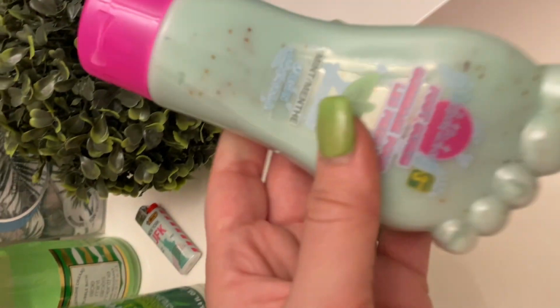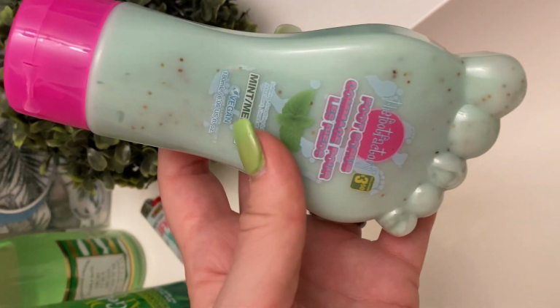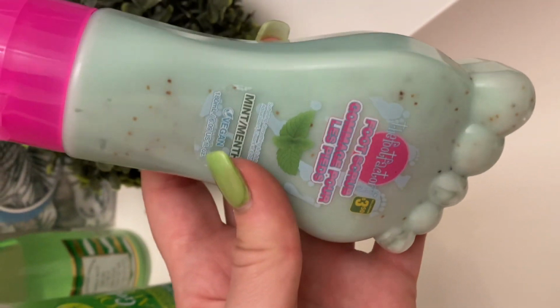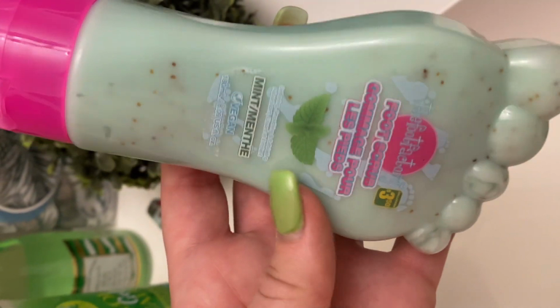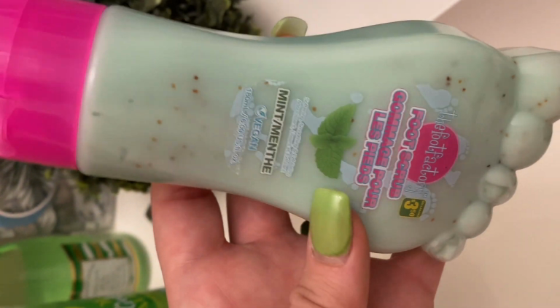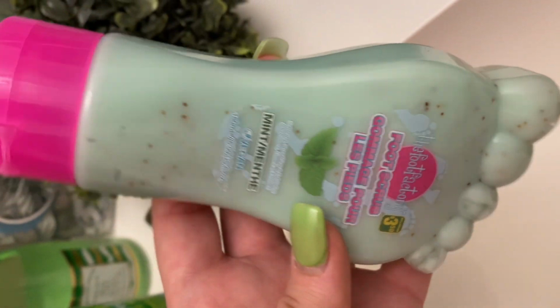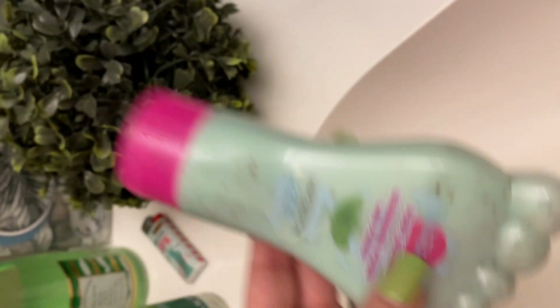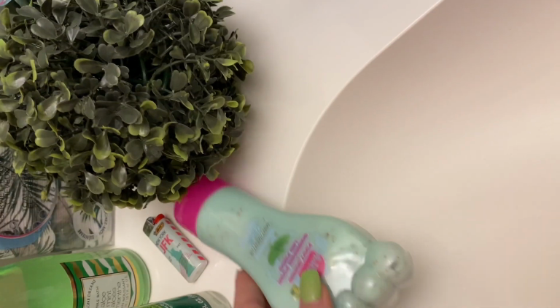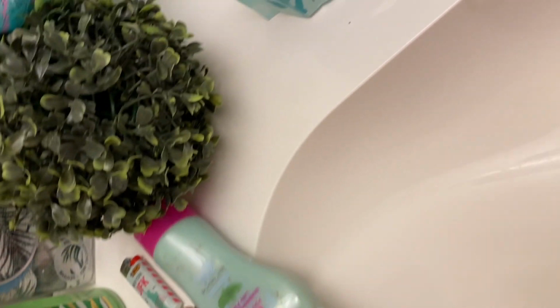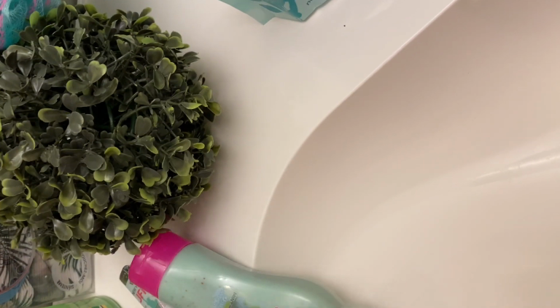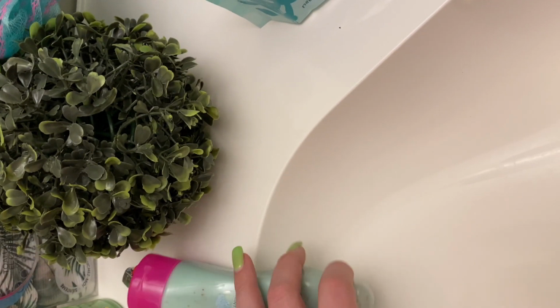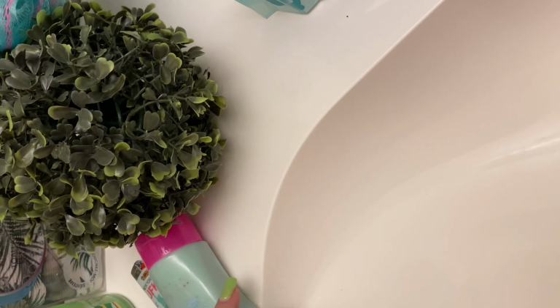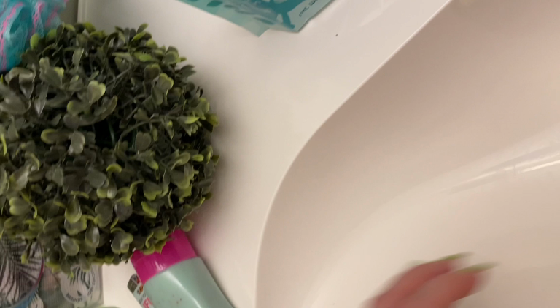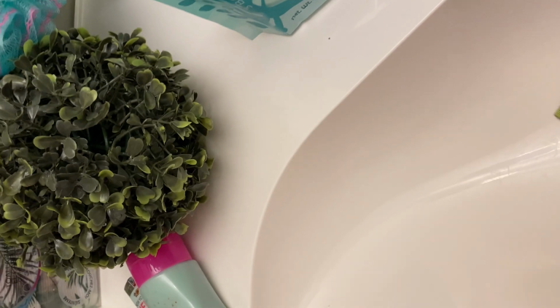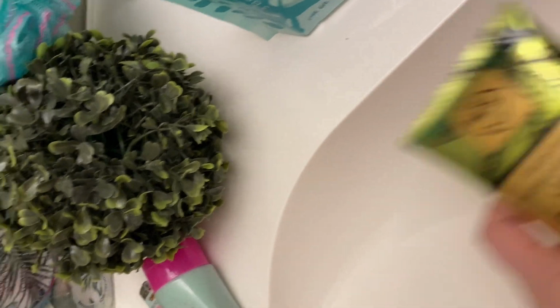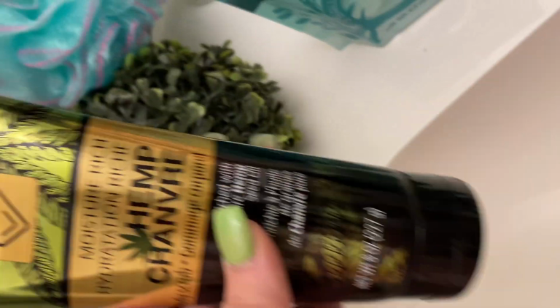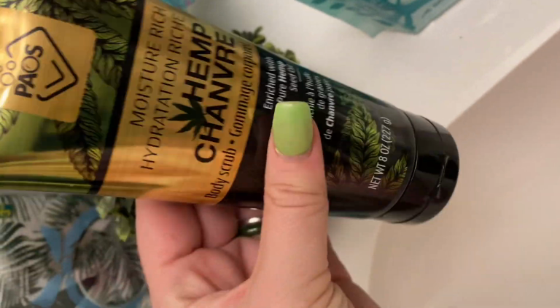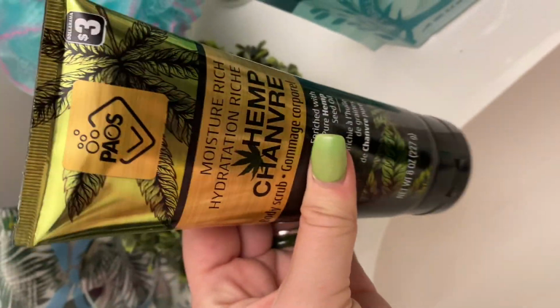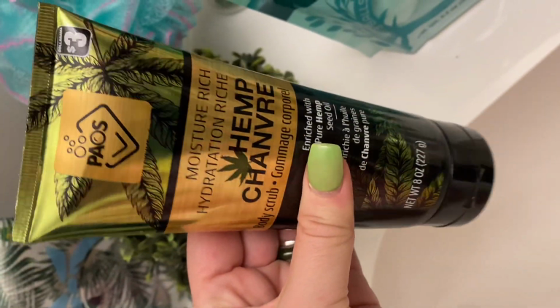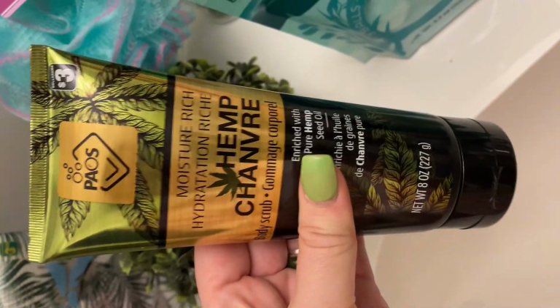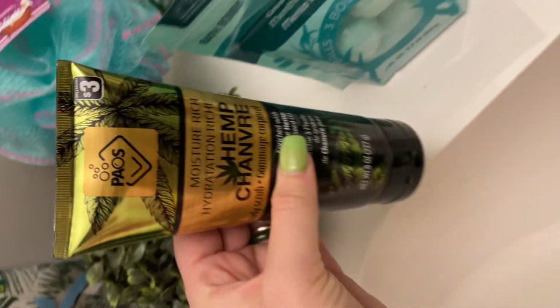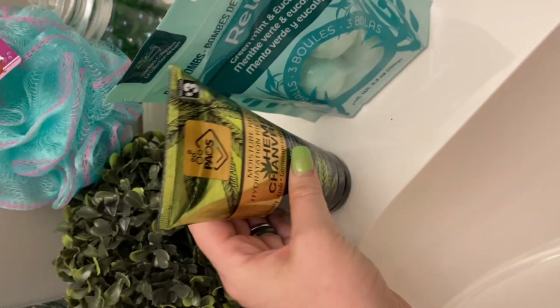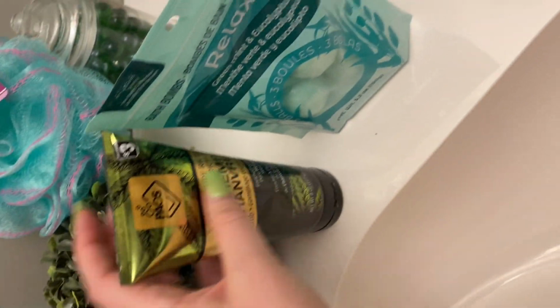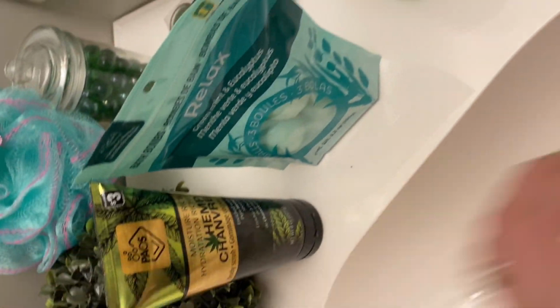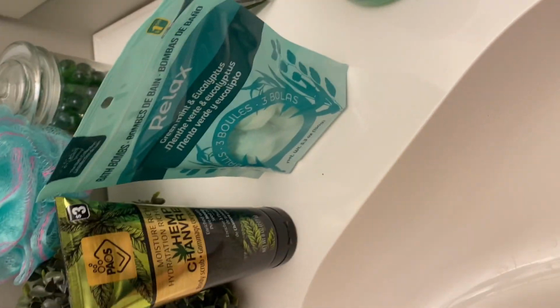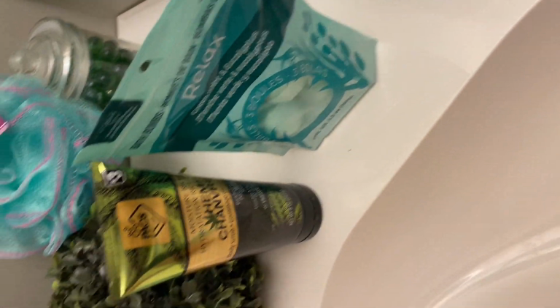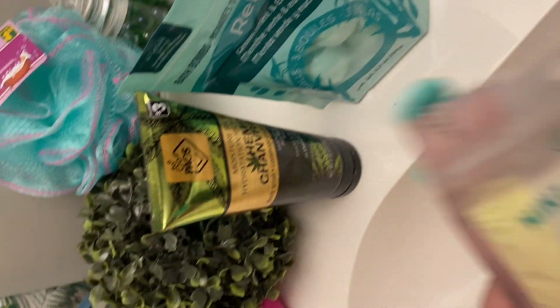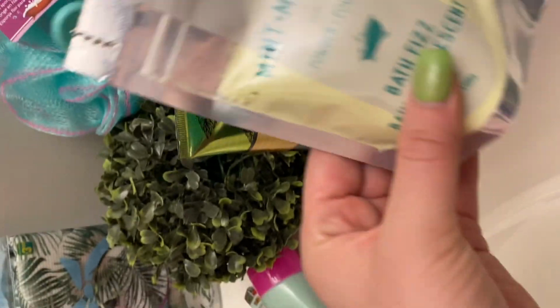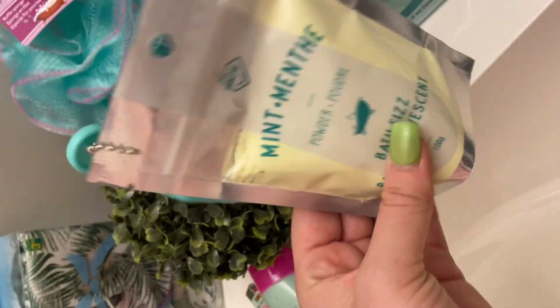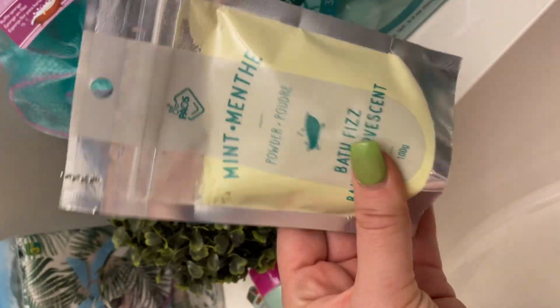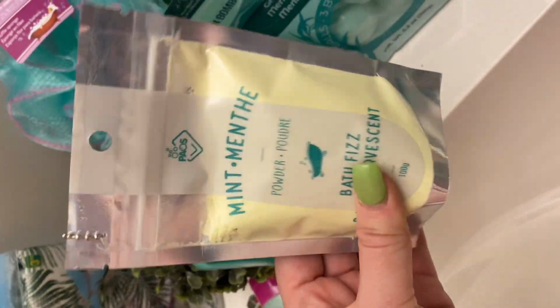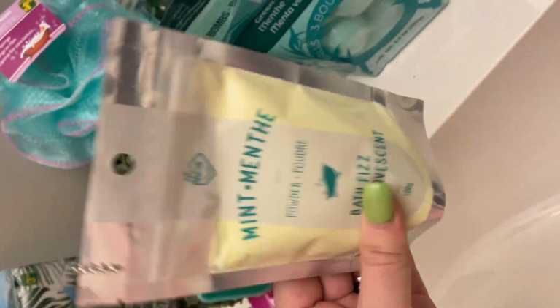A lot of the green items that I end up getting are hemp, mint, and eucalyptus. There are a lot of different benefits to these types of green products.